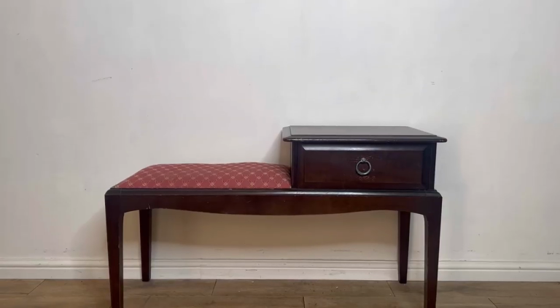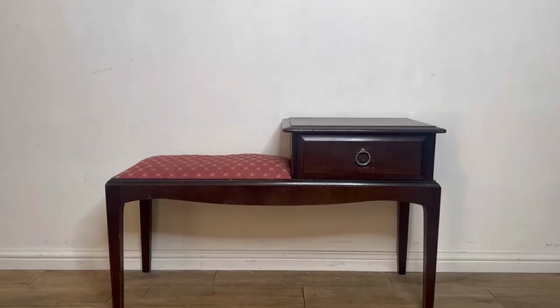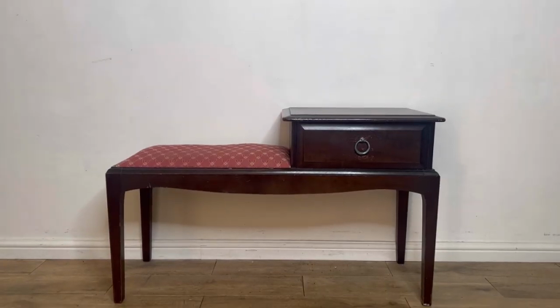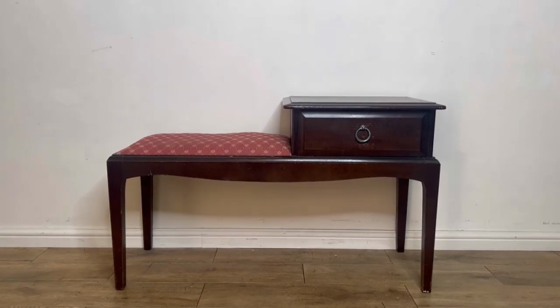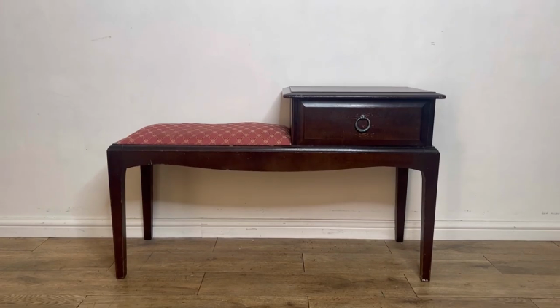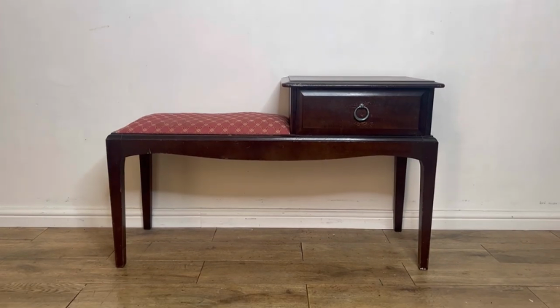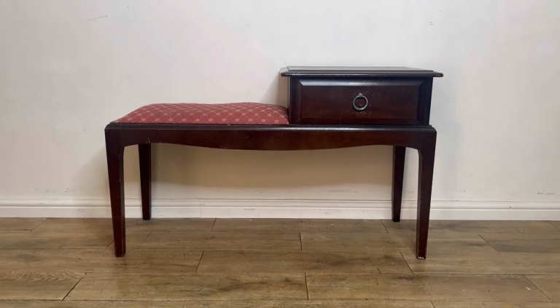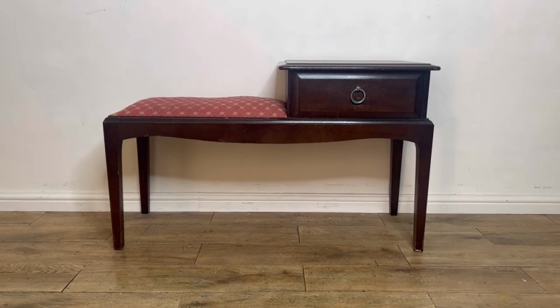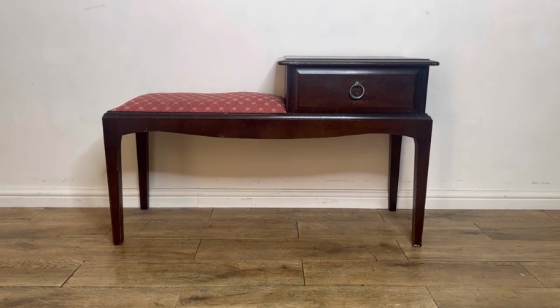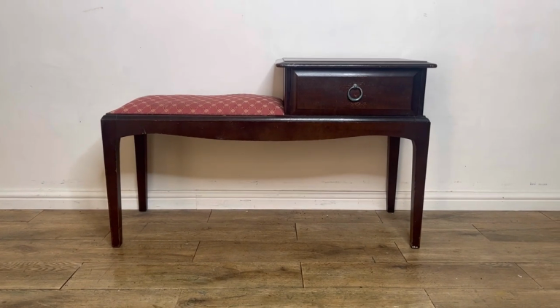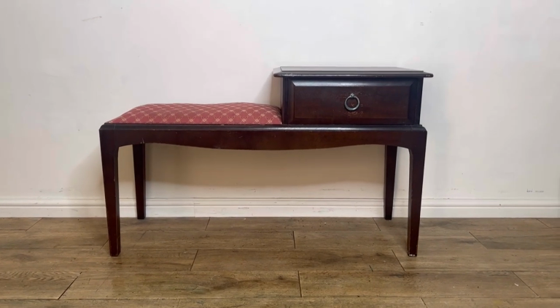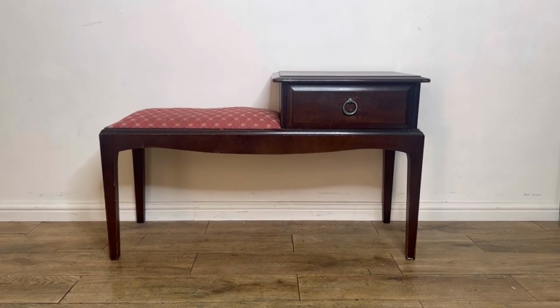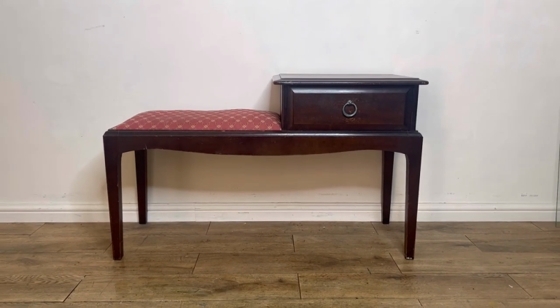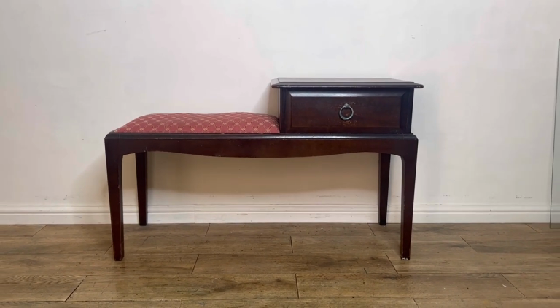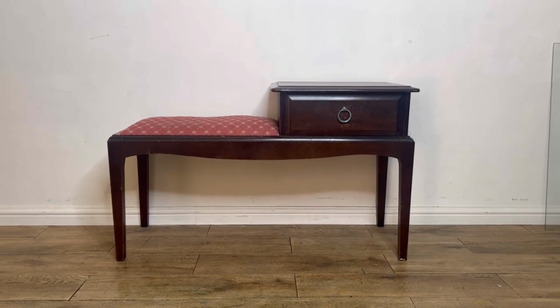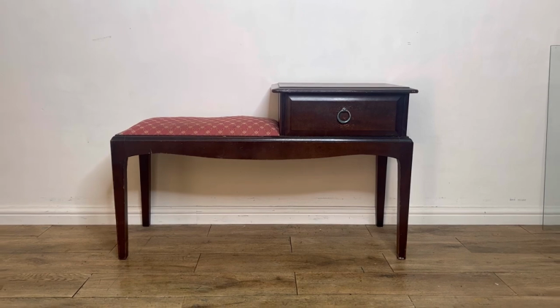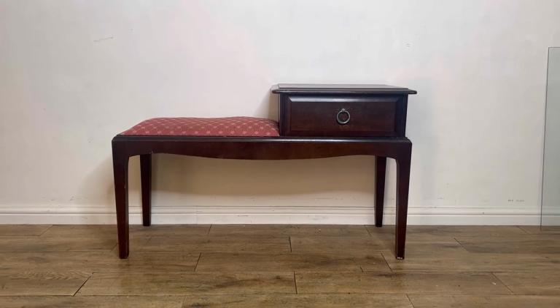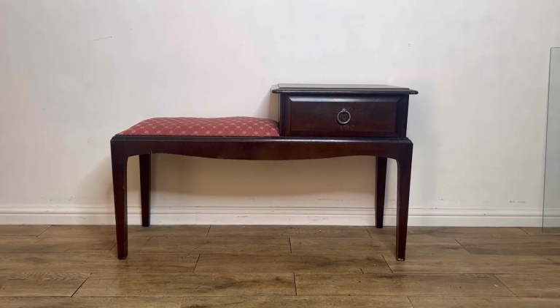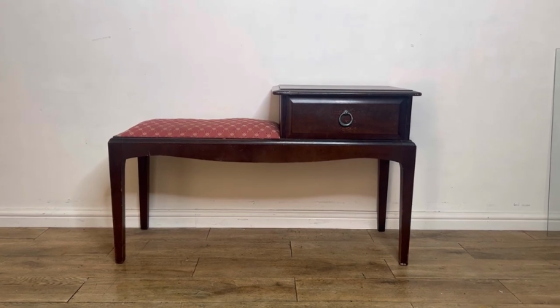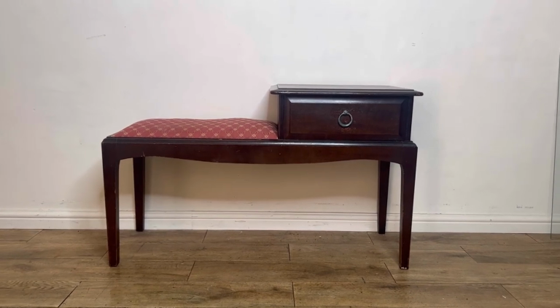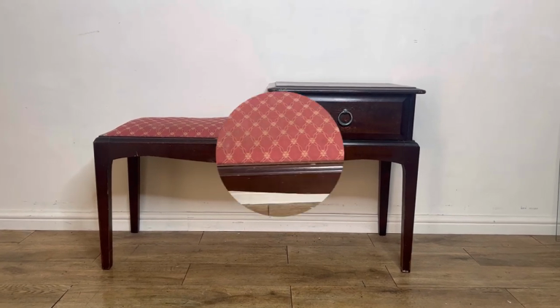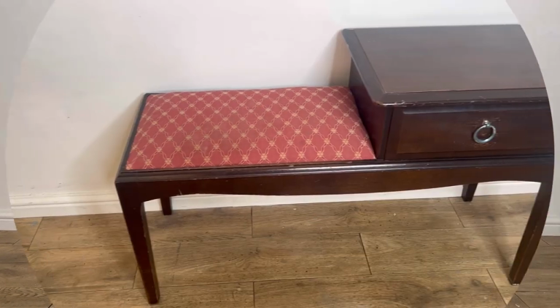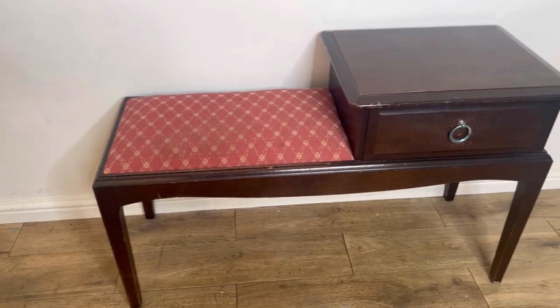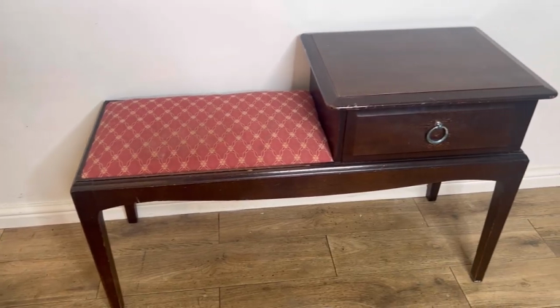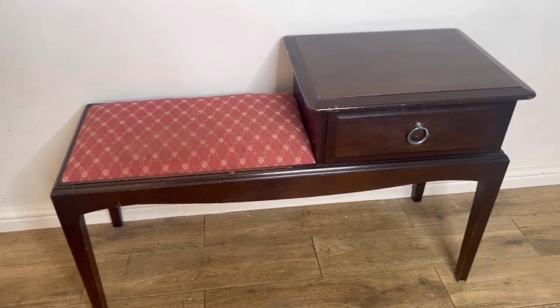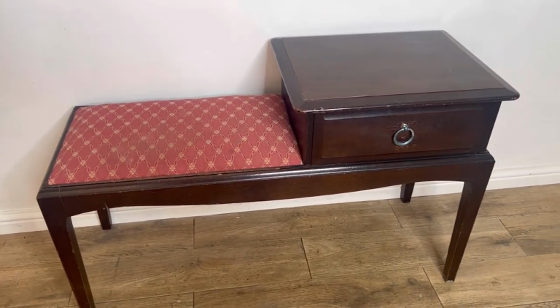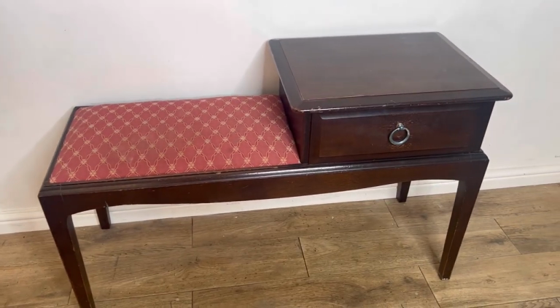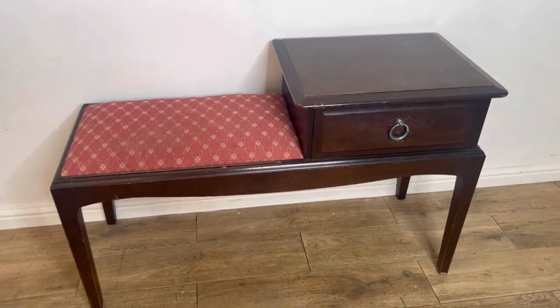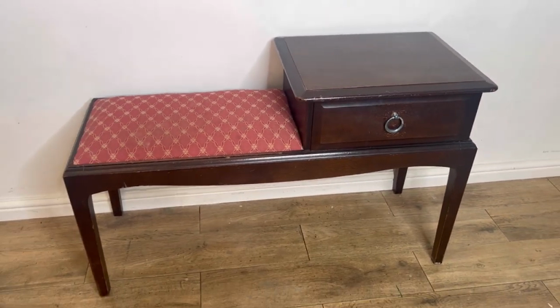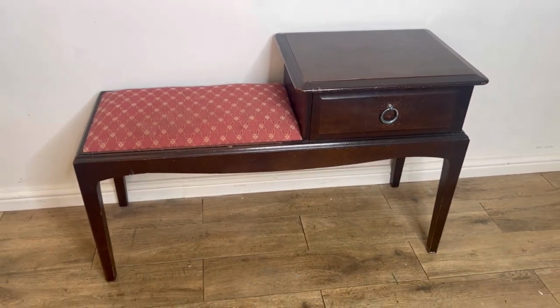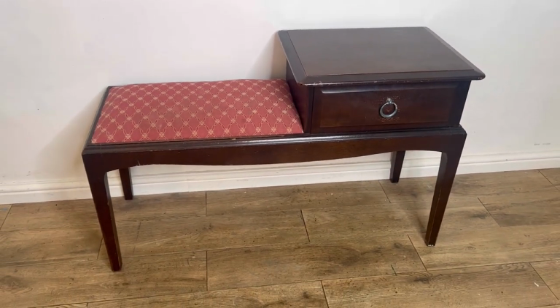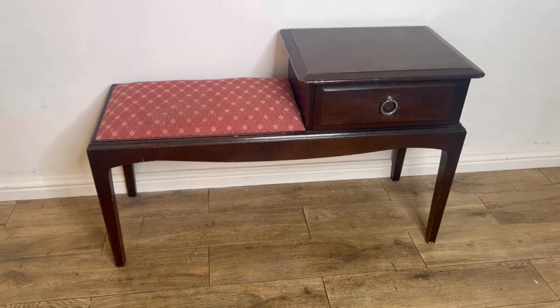Here is how the piece looked before. It's a Stag Minstrel piece so it's good quality, but it's looking rather dated. The dark varnish was in bad repair and chipping off in places.